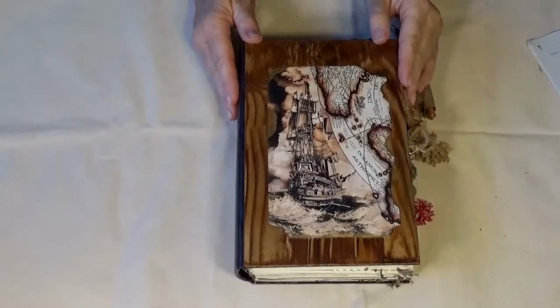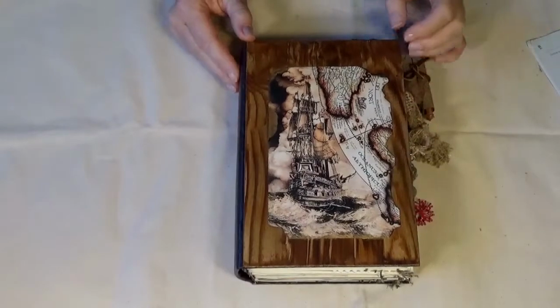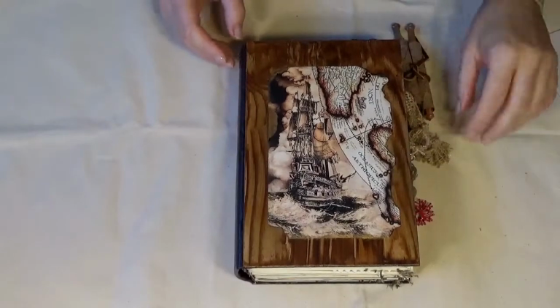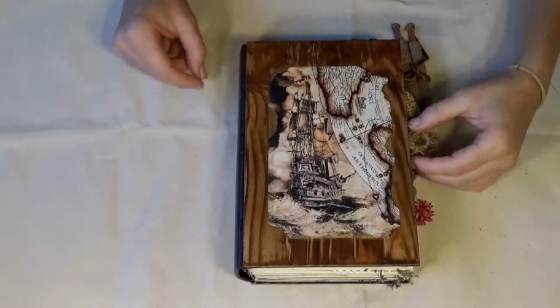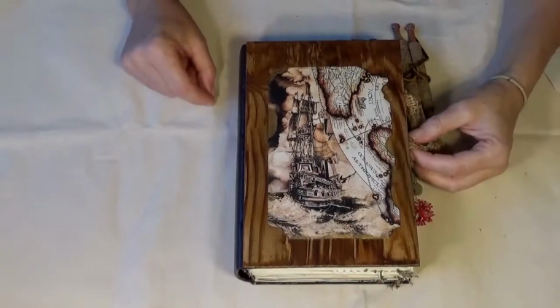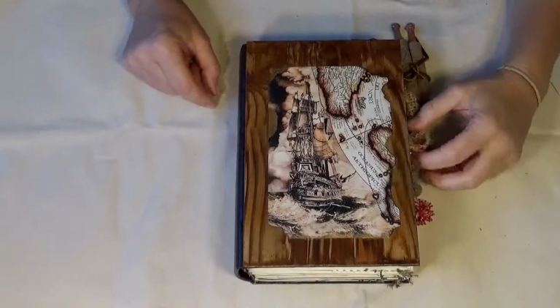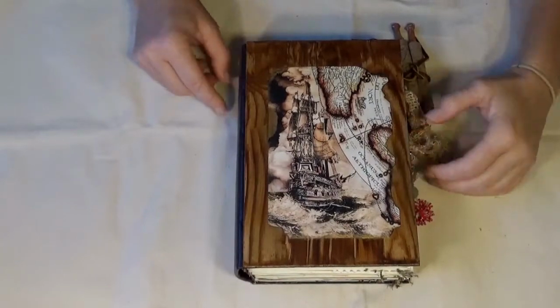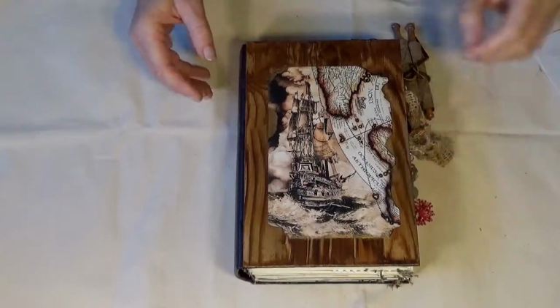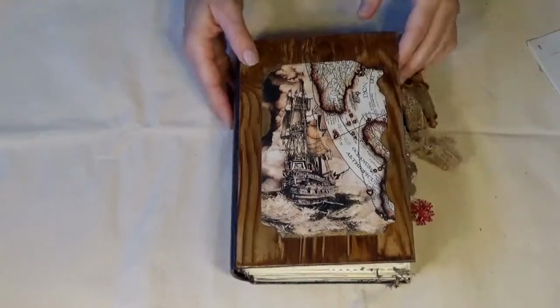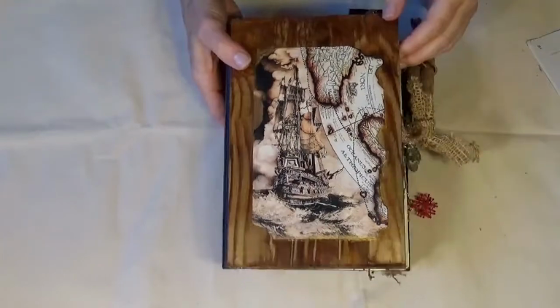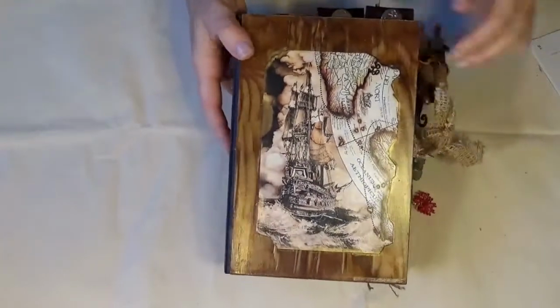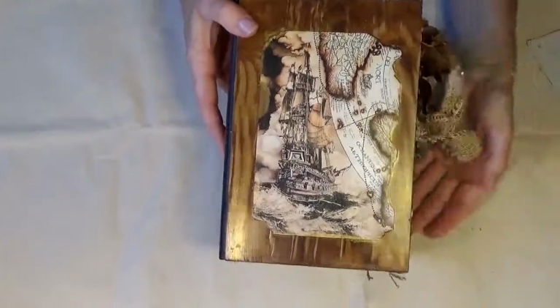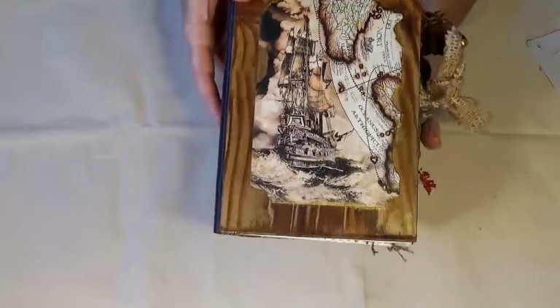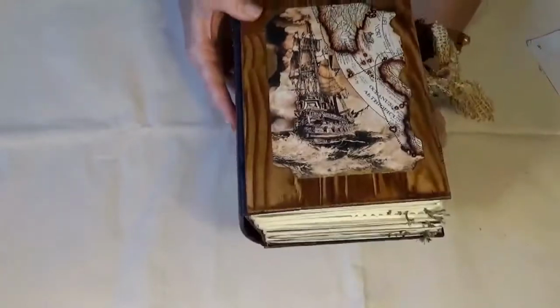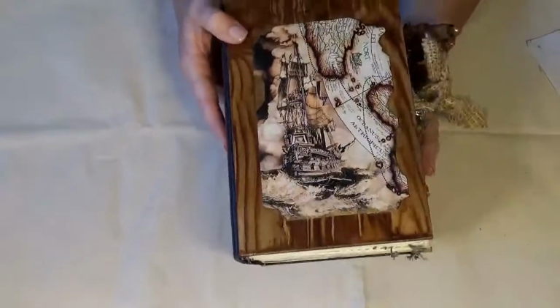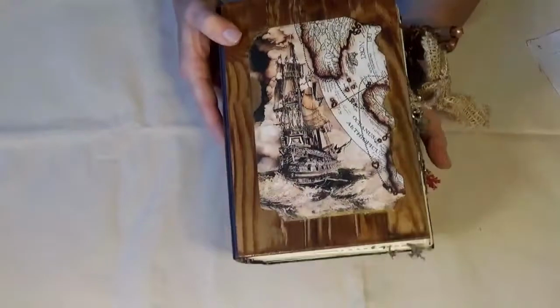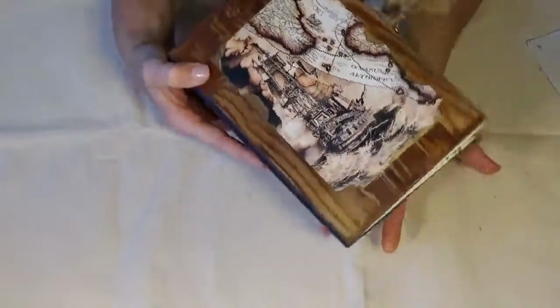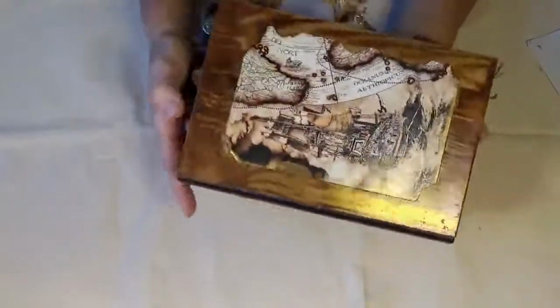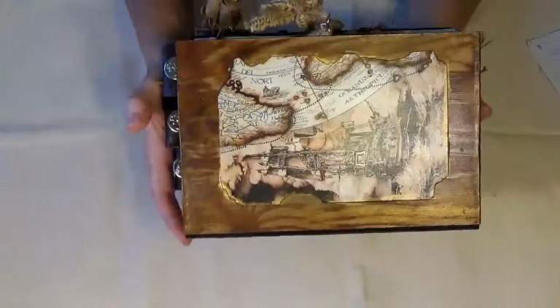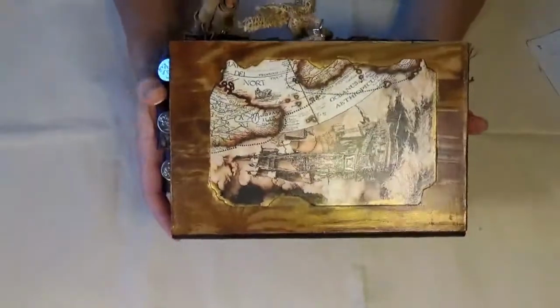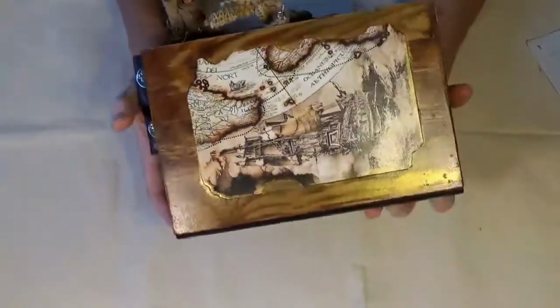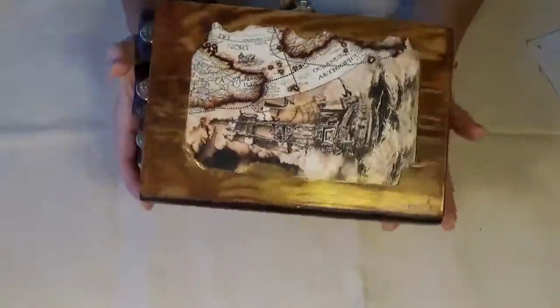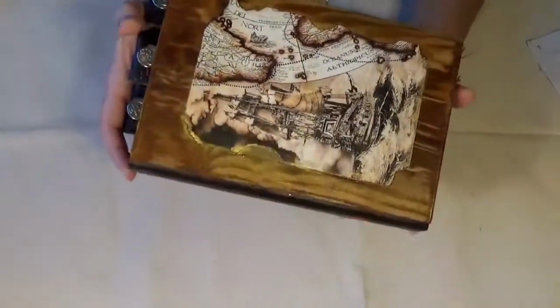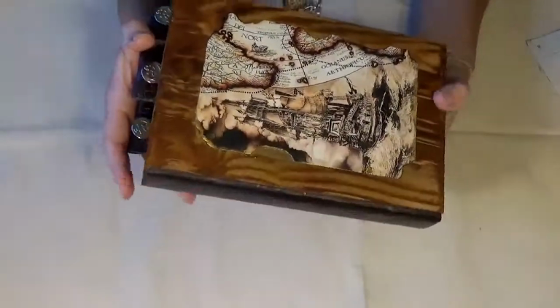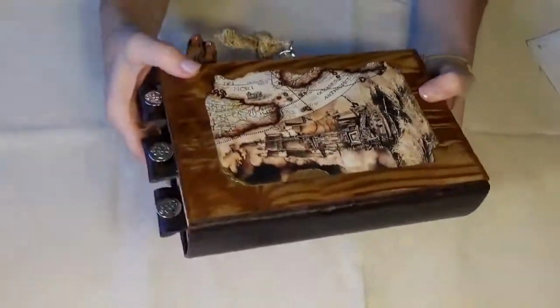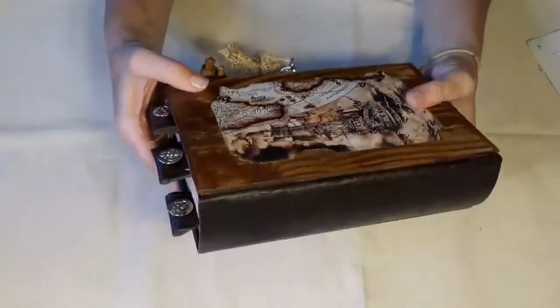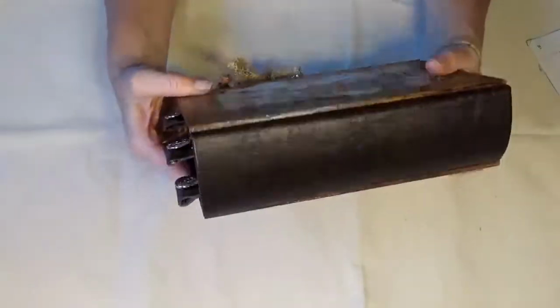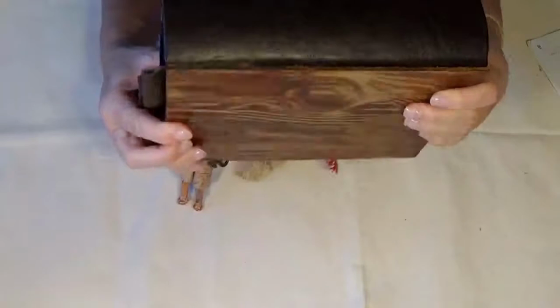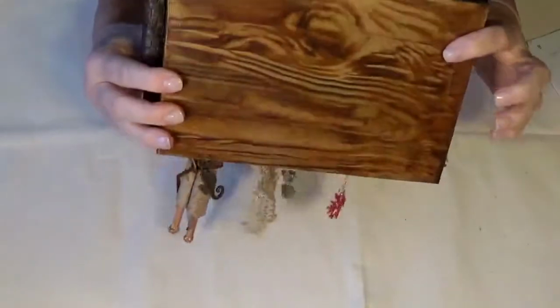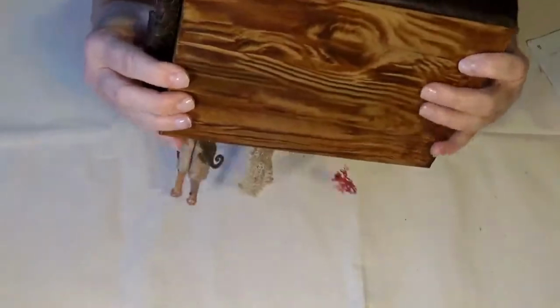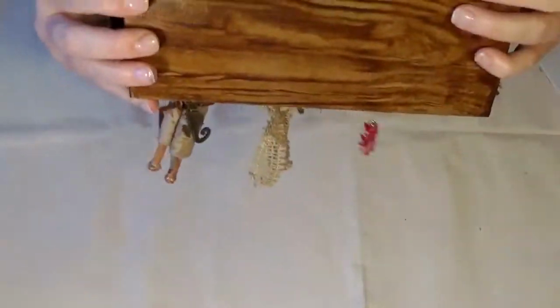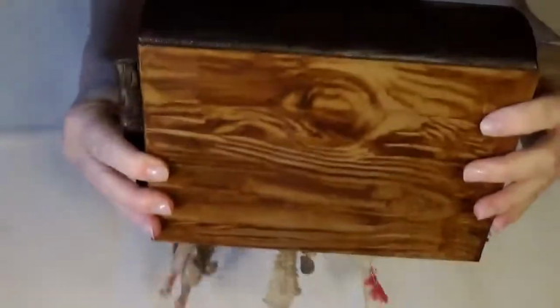Hi everyone, this is Michelle with Purposeful Happiness, and I am excited to bring you my latest book. I have been working on this one for a couple of weeks, but this is the Voyager Shipping Series.